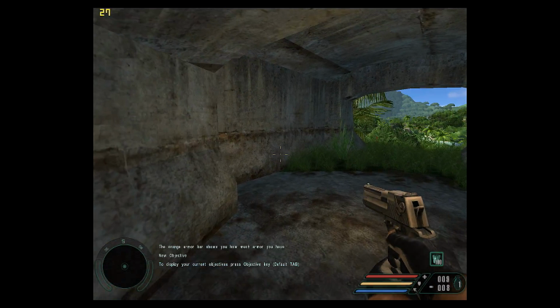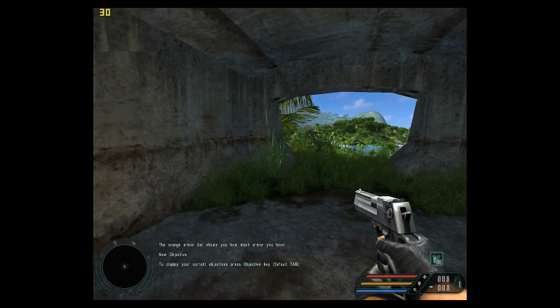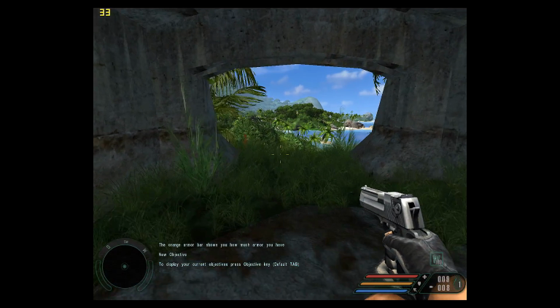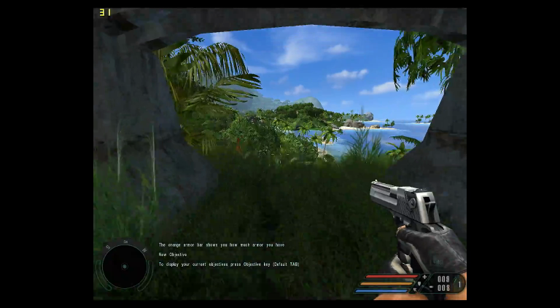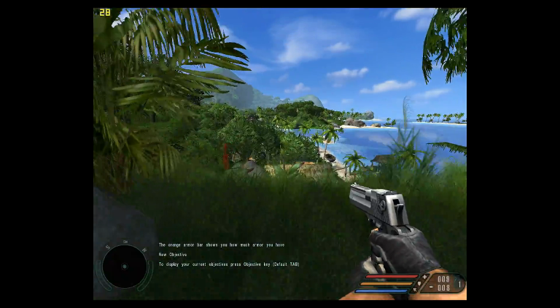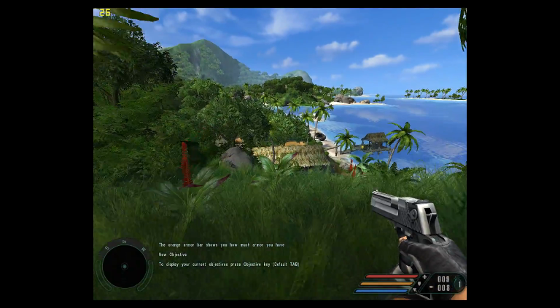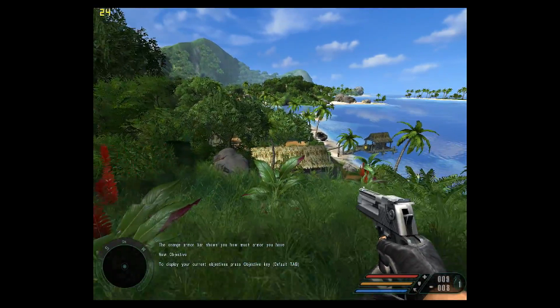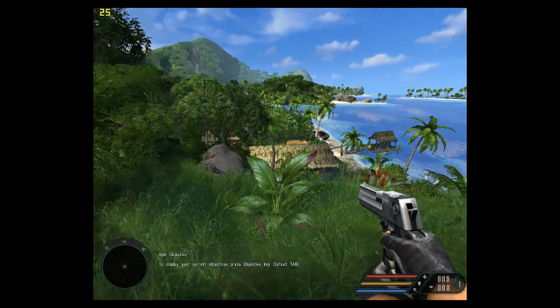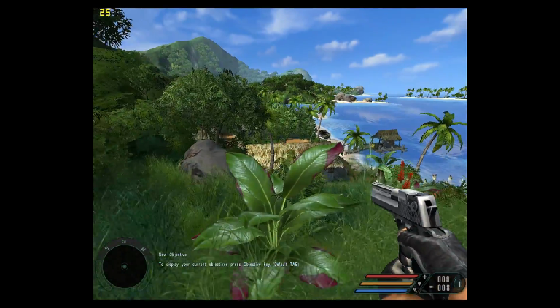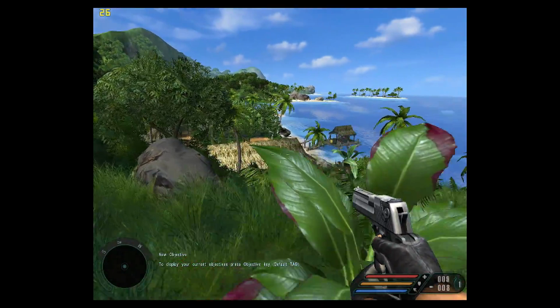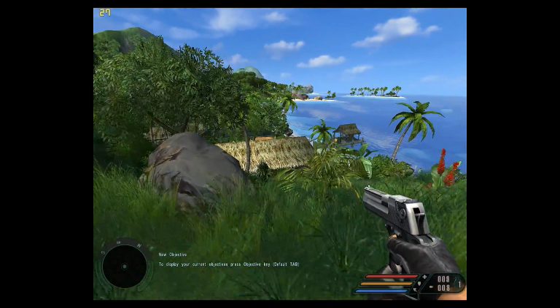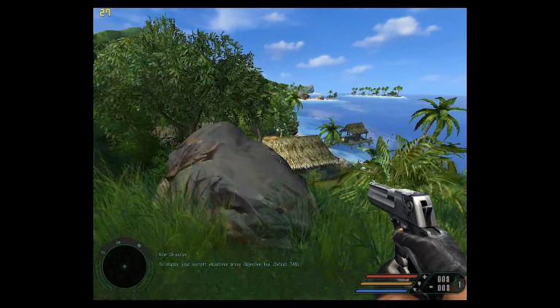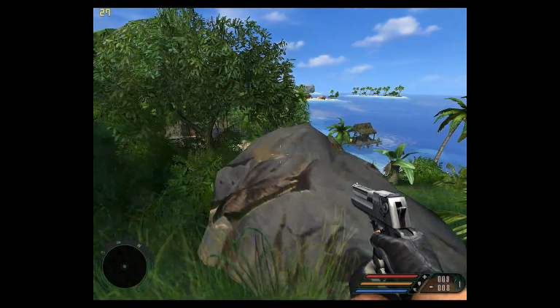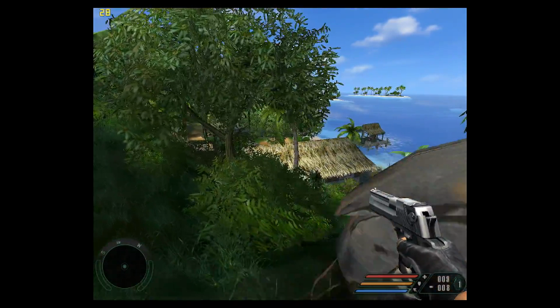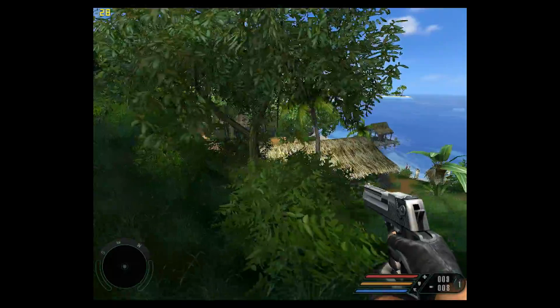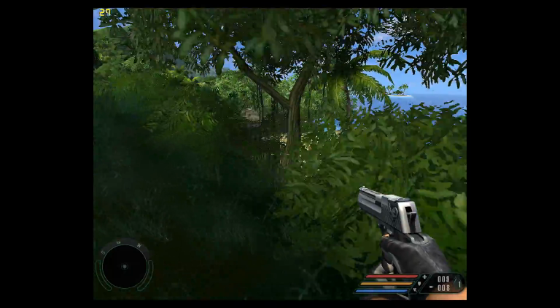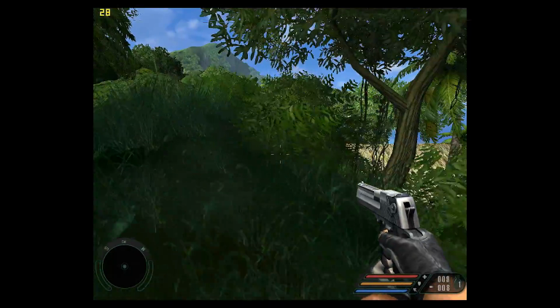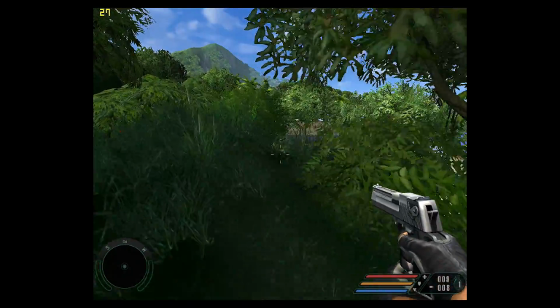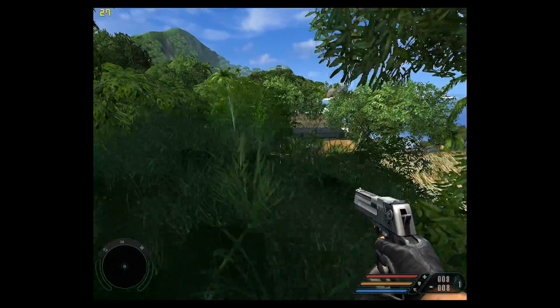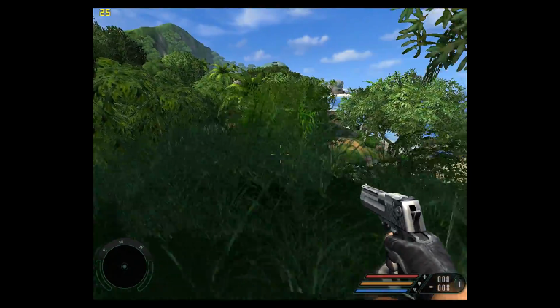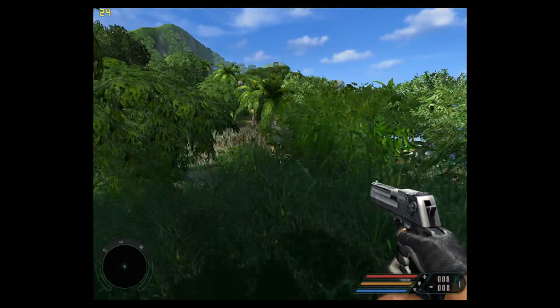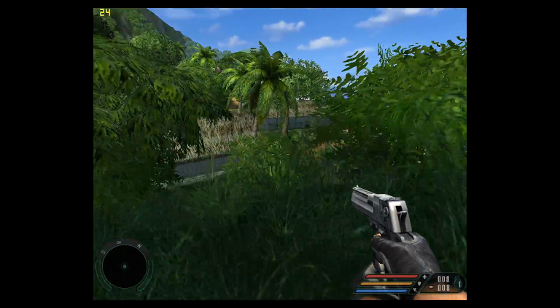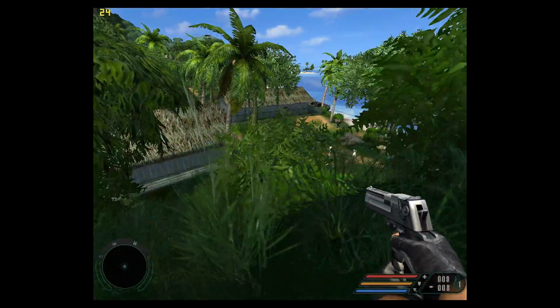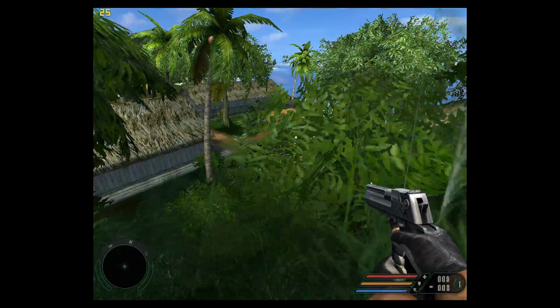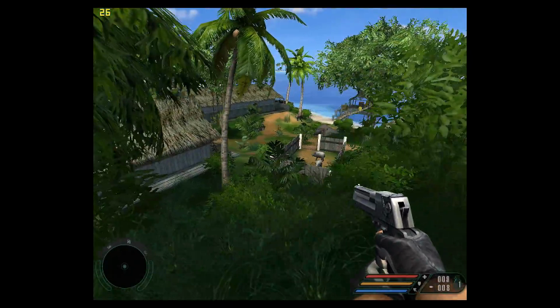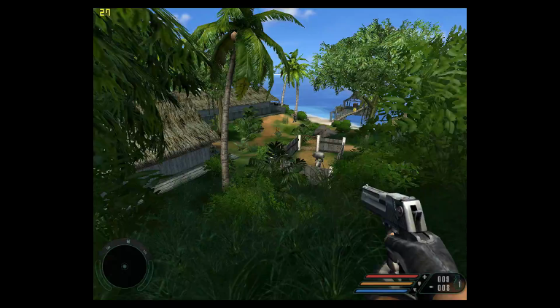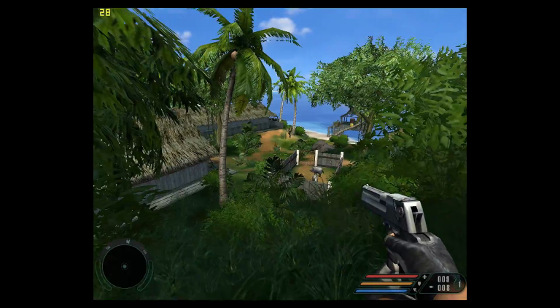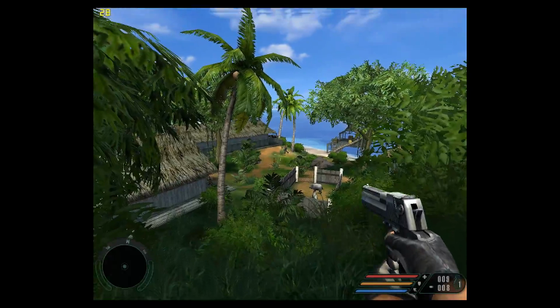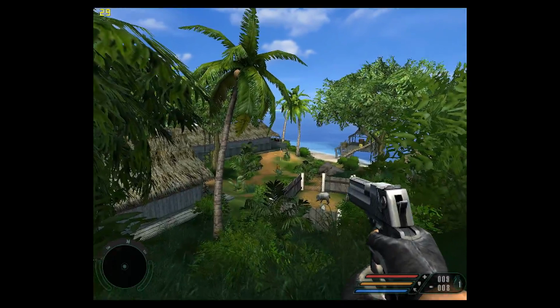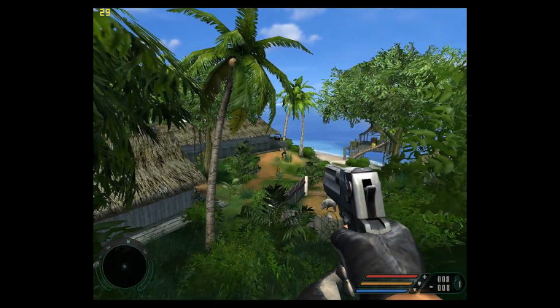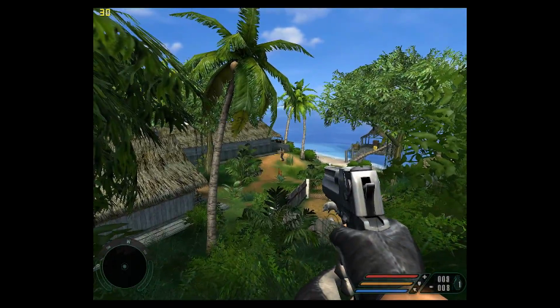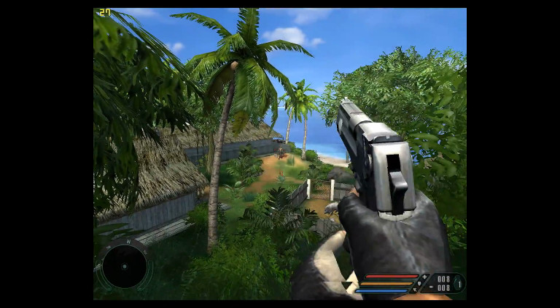Newer games are a little bit harder to get running smooth on this device. For example, we've got Far Cry running at 1280 by 1024 with medium details — it does run okay most of the time, but outside in the jungle the FPS do drop.